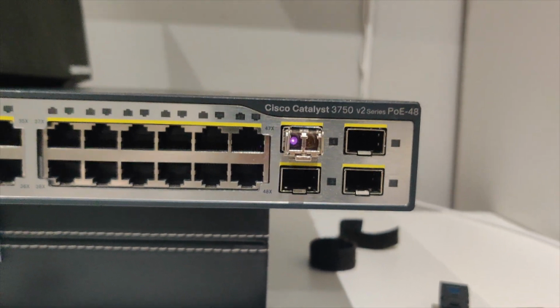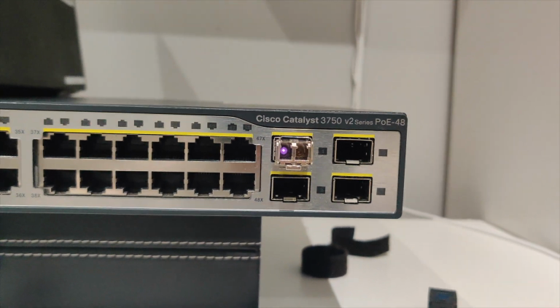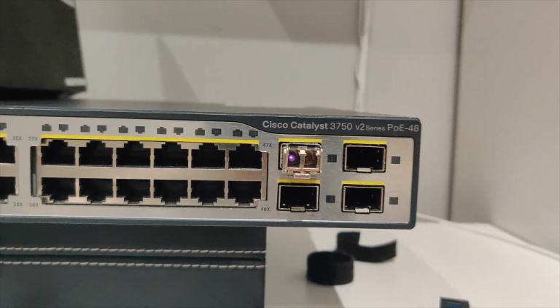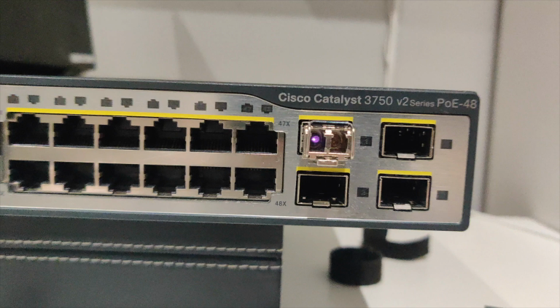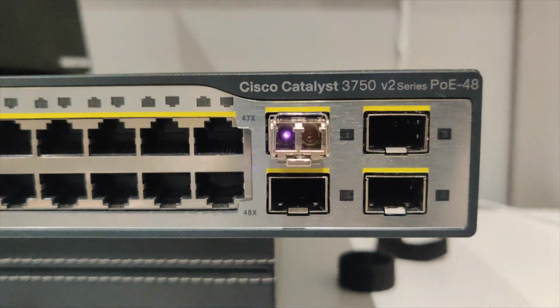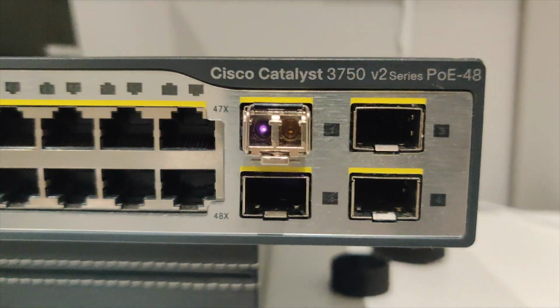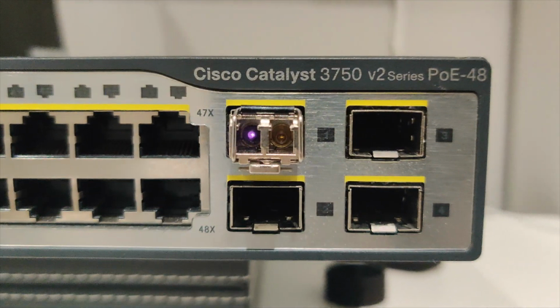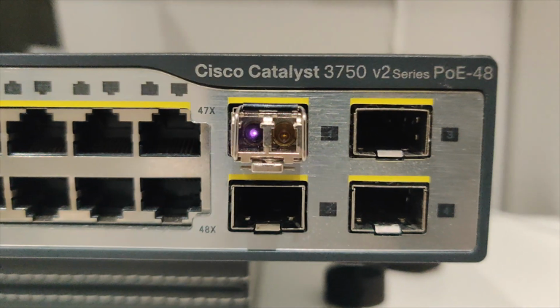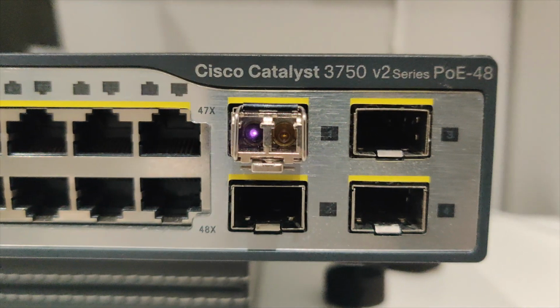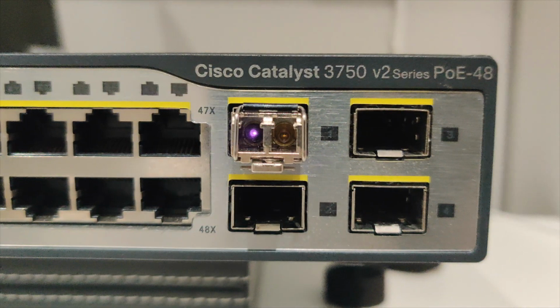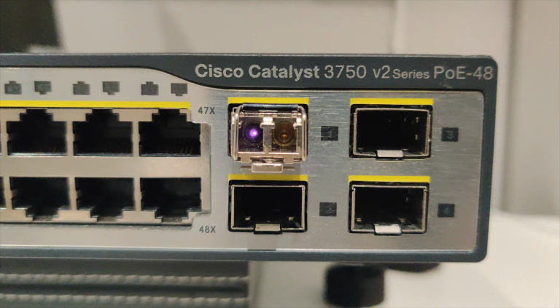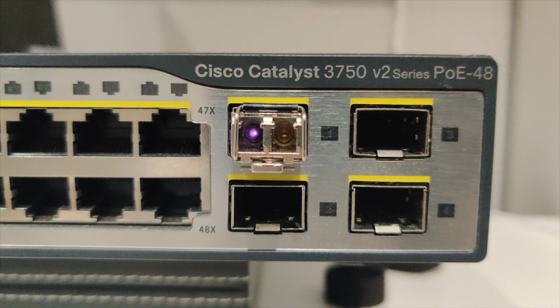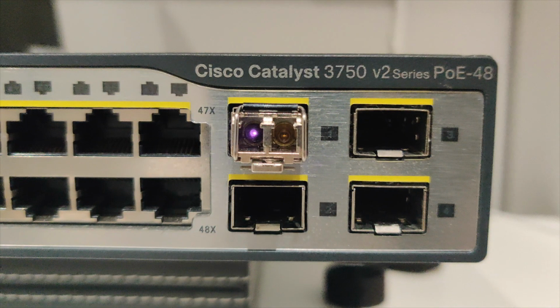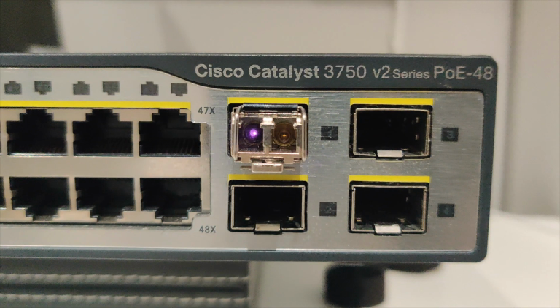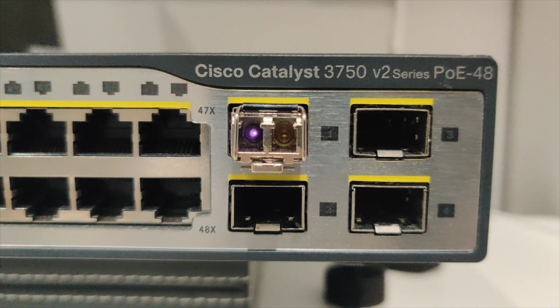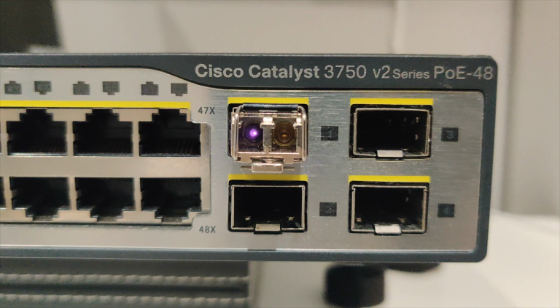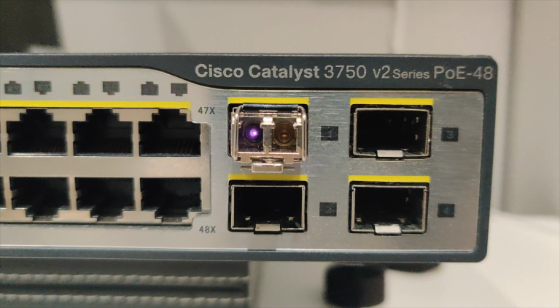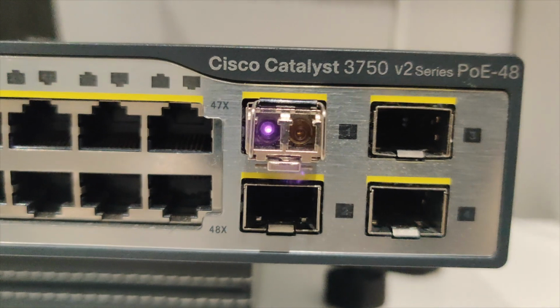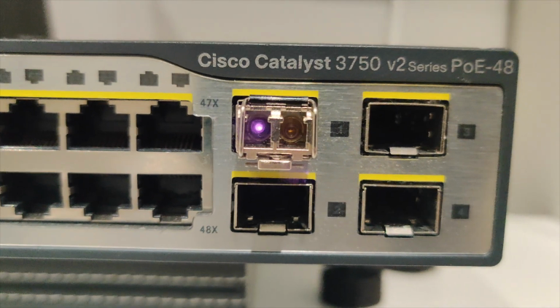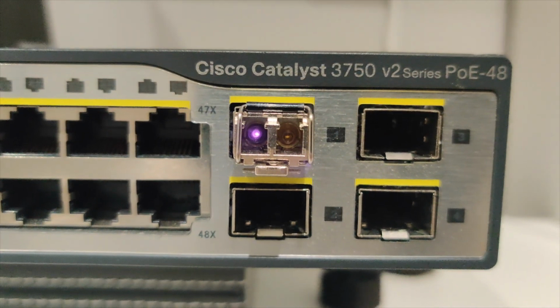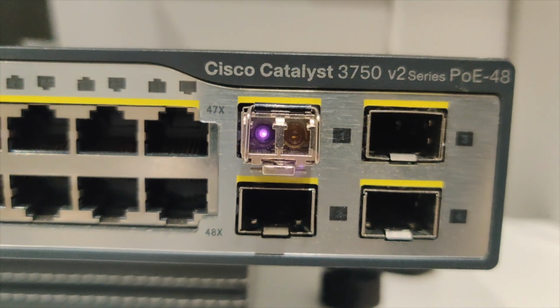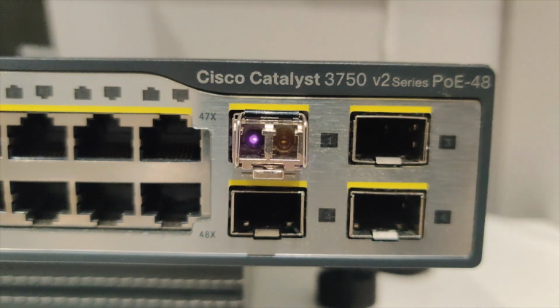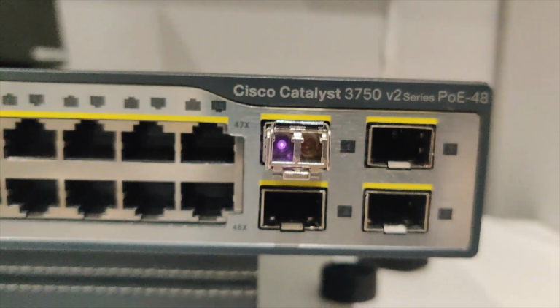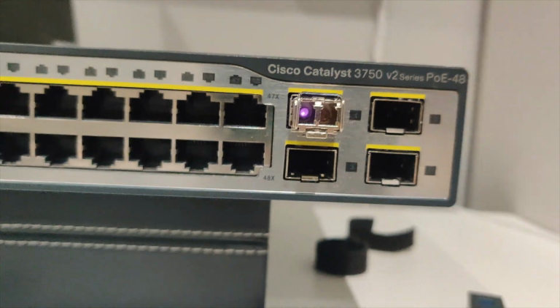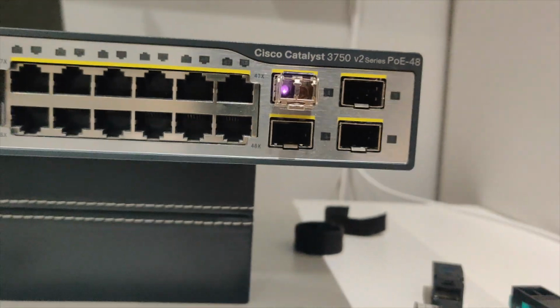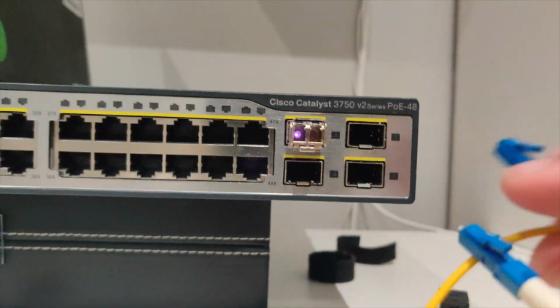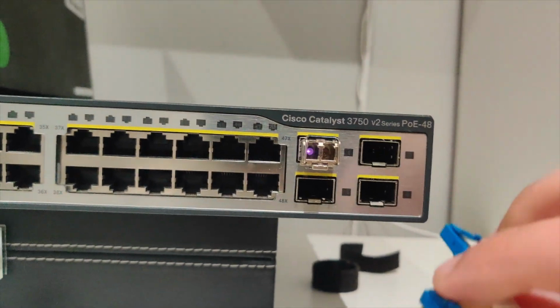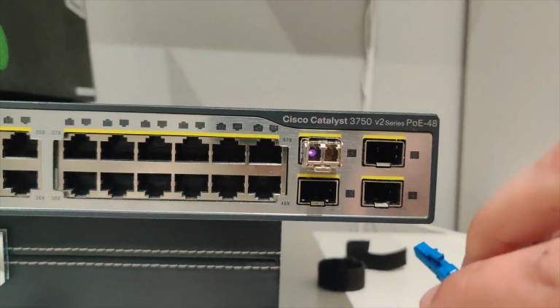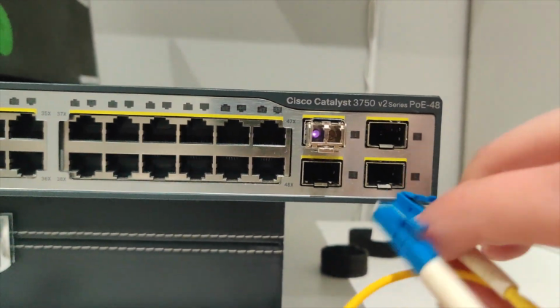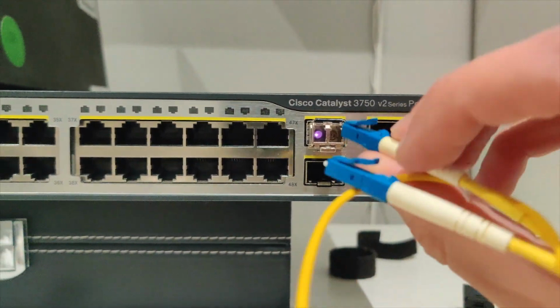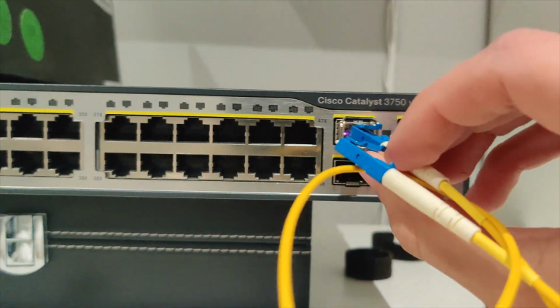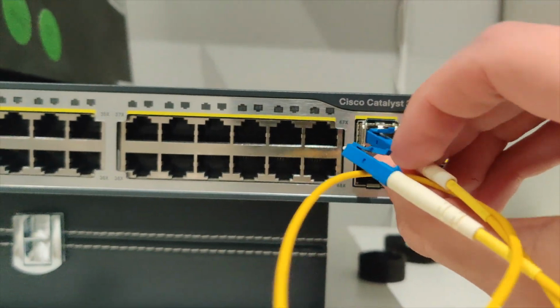As you can see, one side is sending light and the other side is receiving light, so we say RX and TX — receiving and transmitting light.